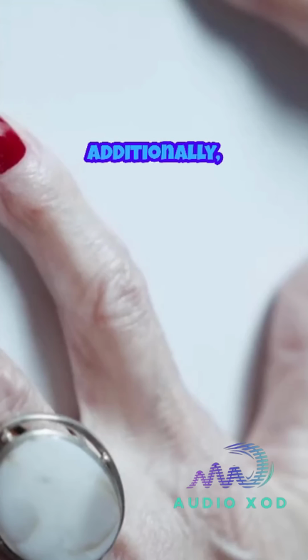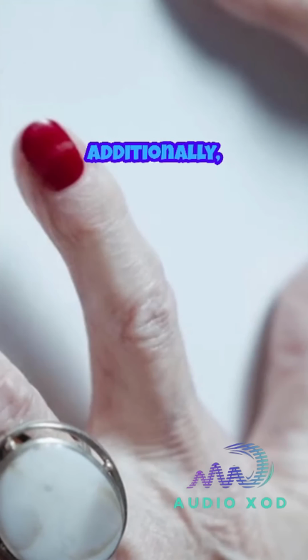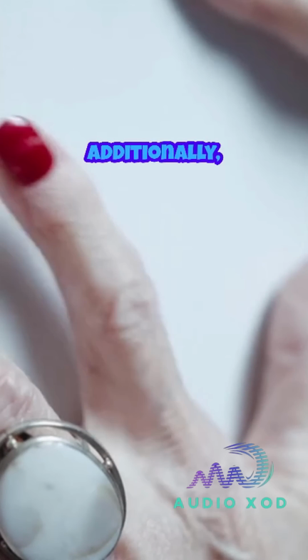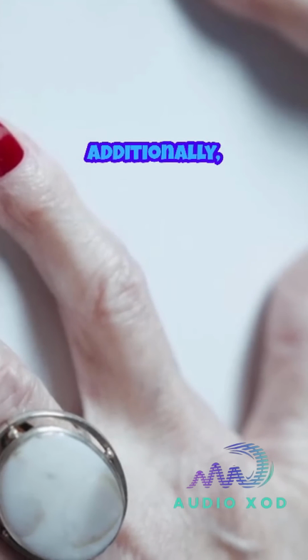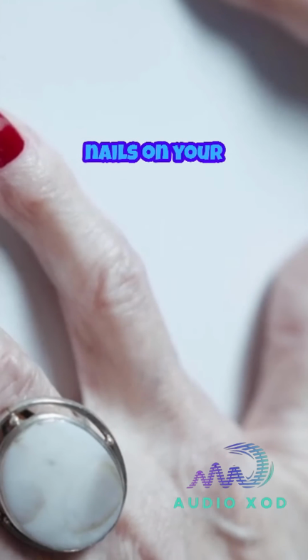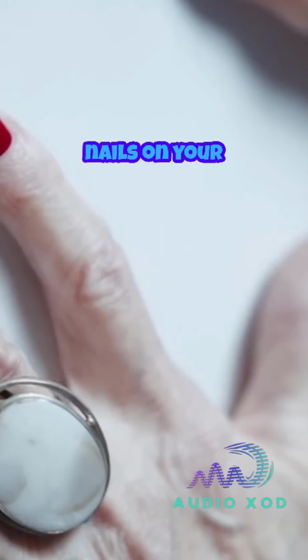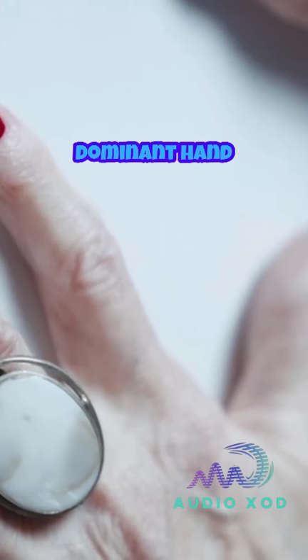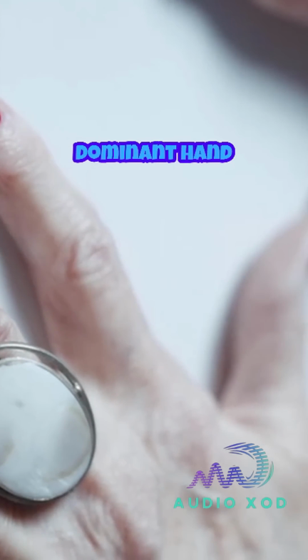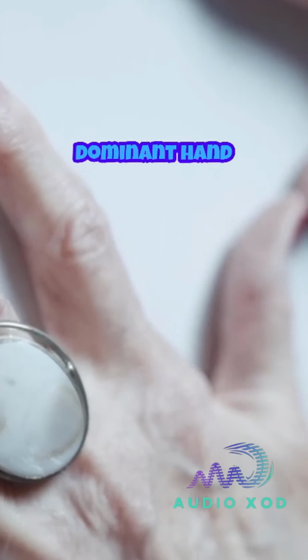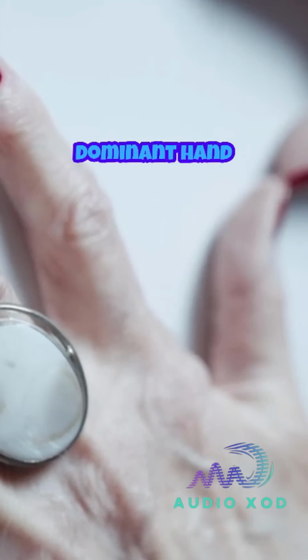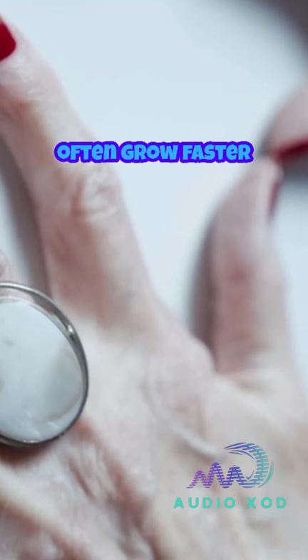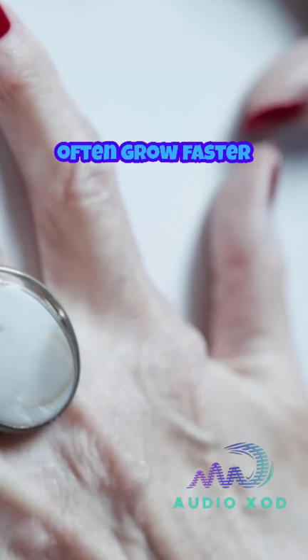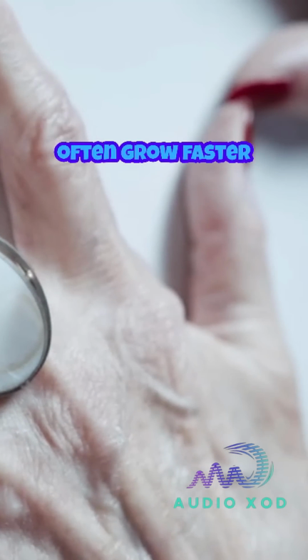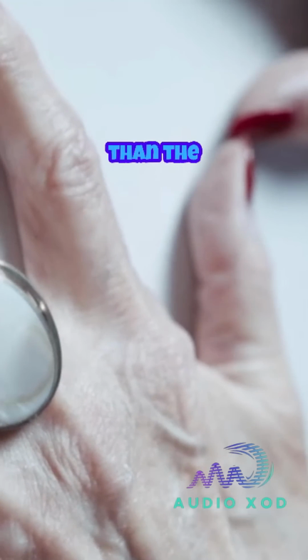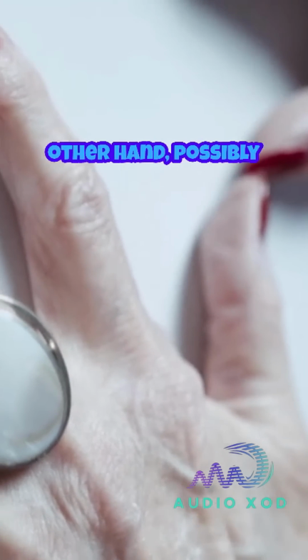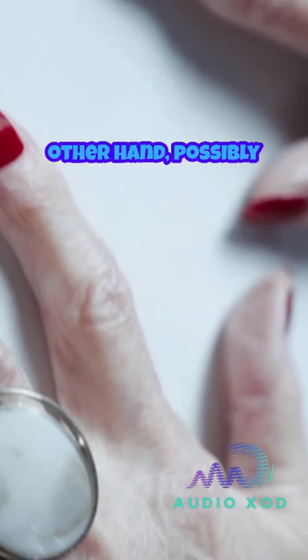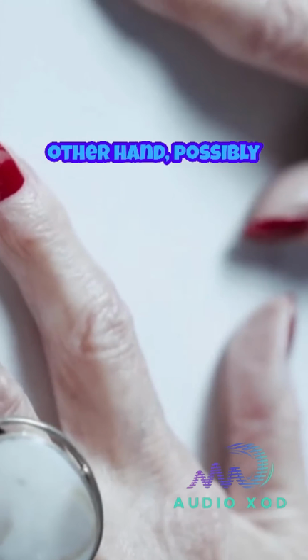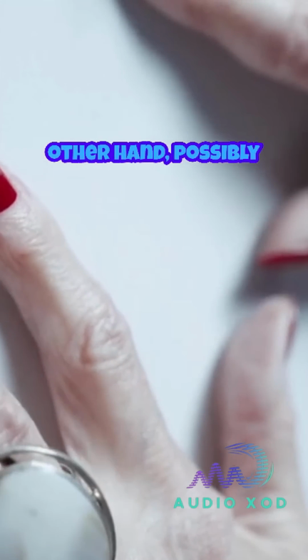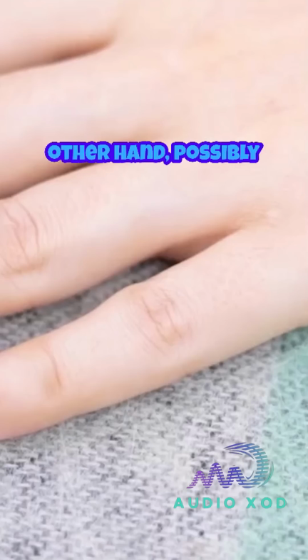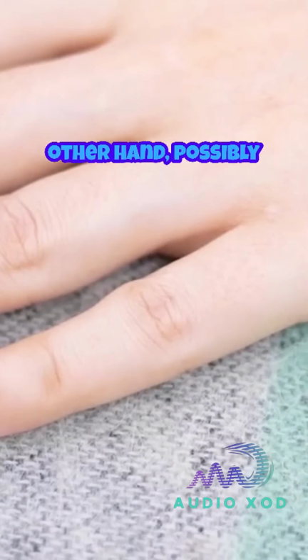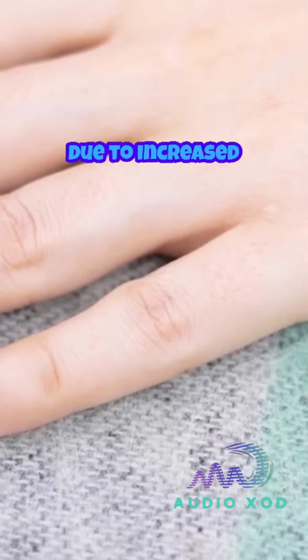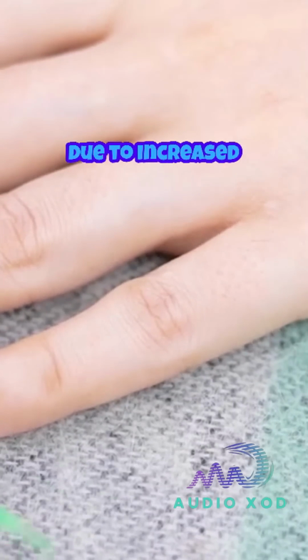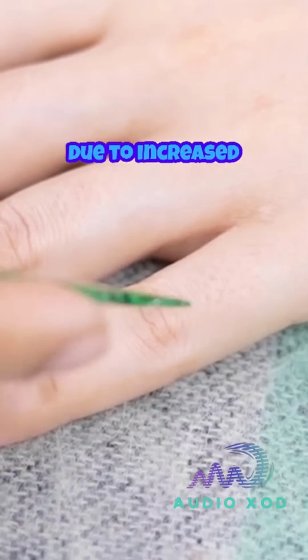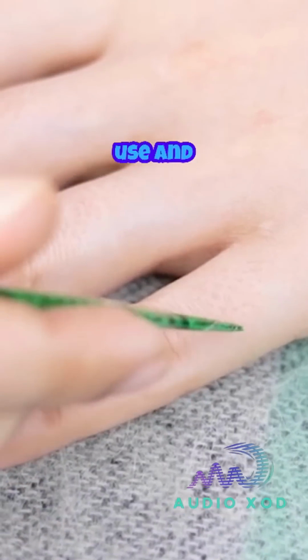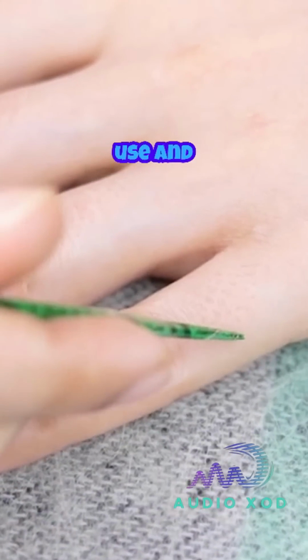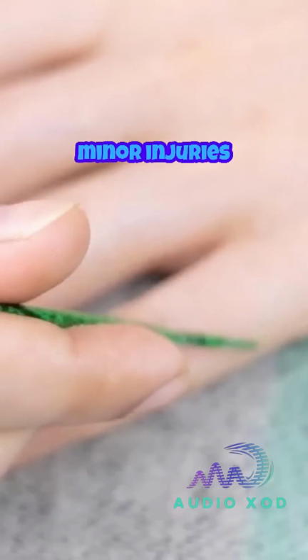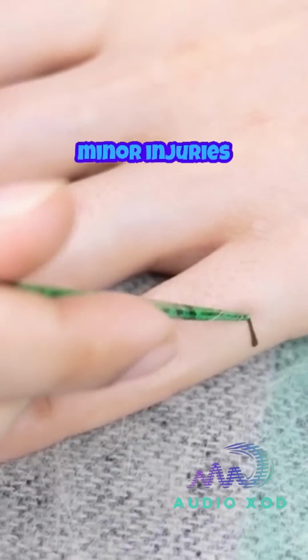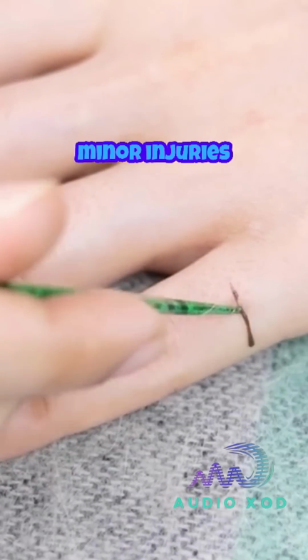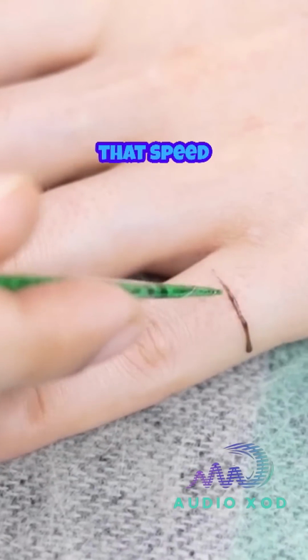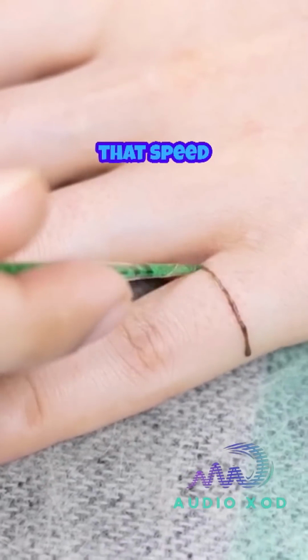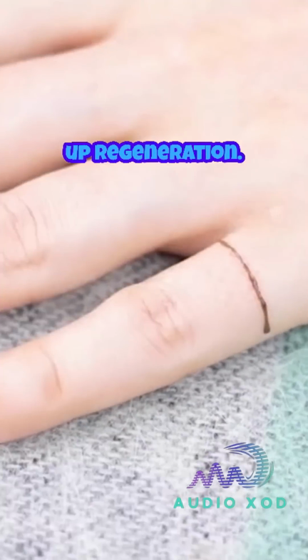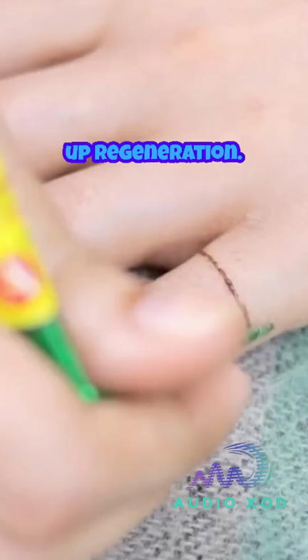Additionally, nails on your dominant hand often grow faster than the other hand, possibly due to increased use and minor injuries that speed up regeneration.